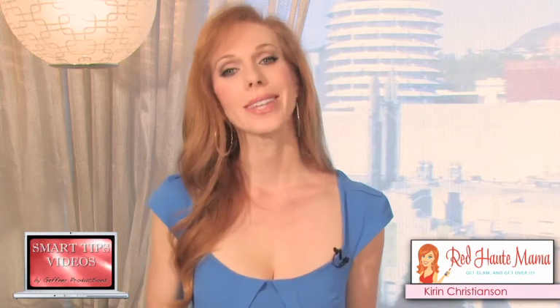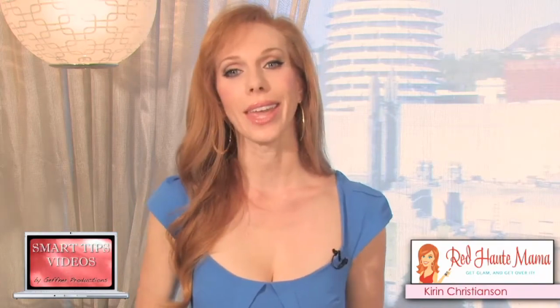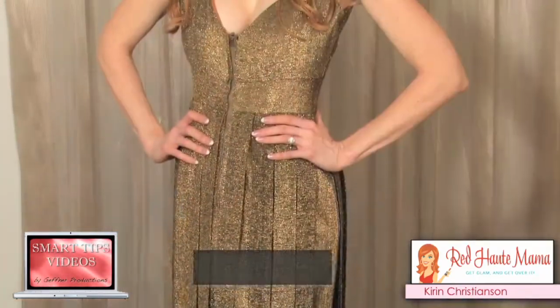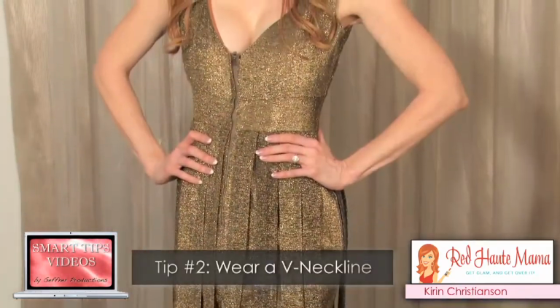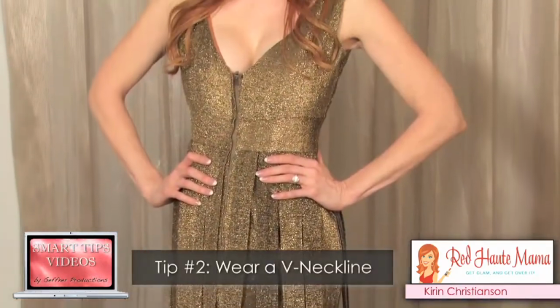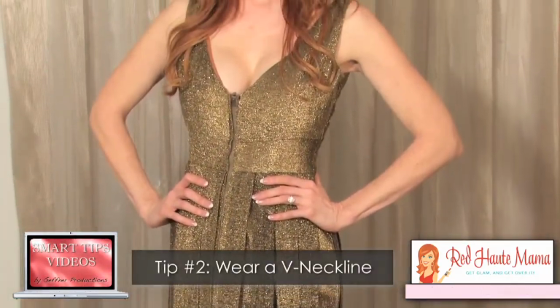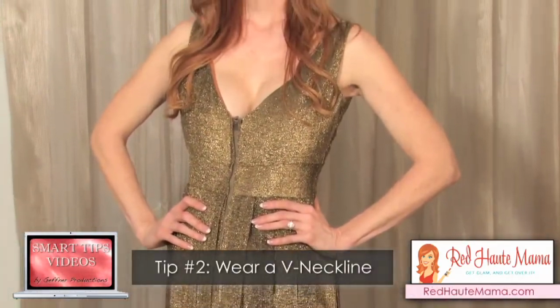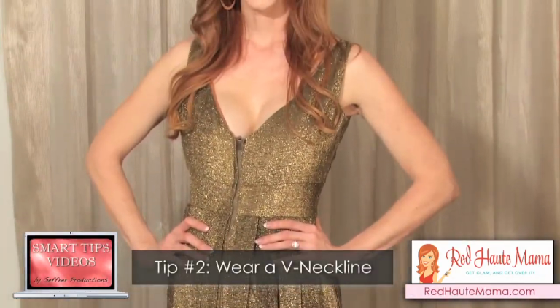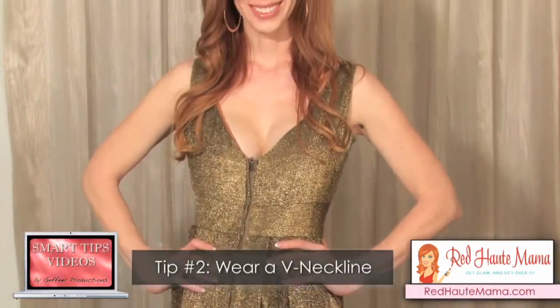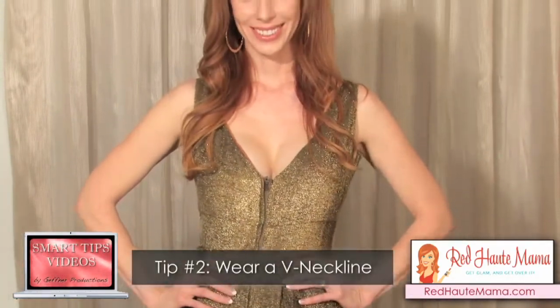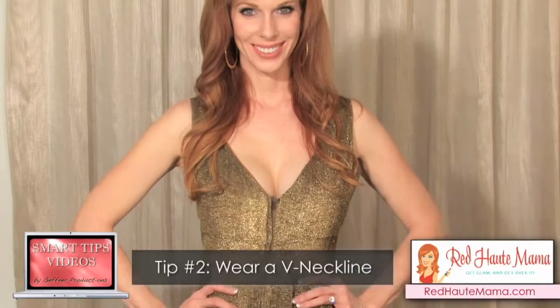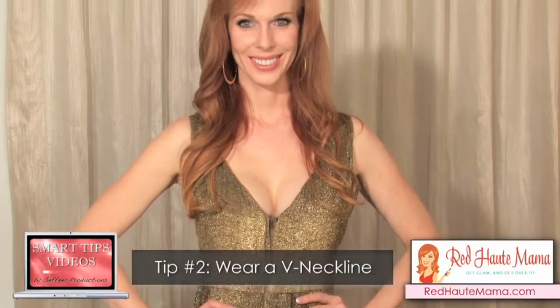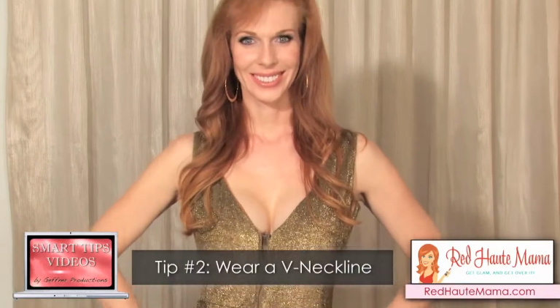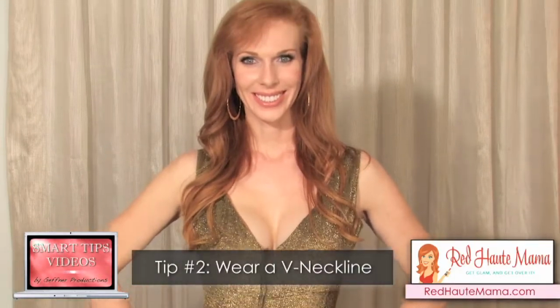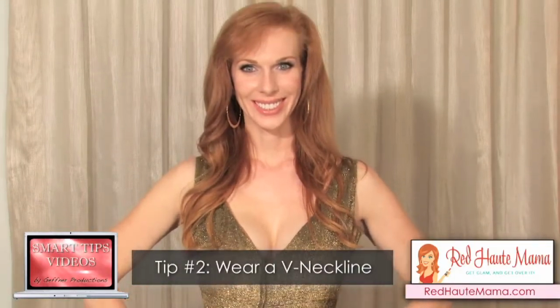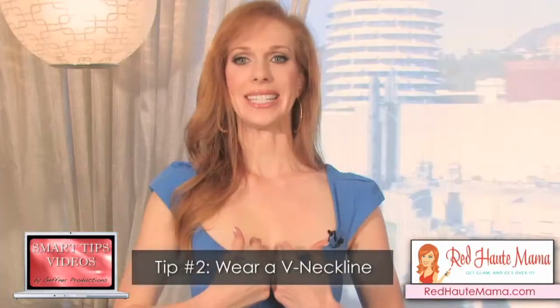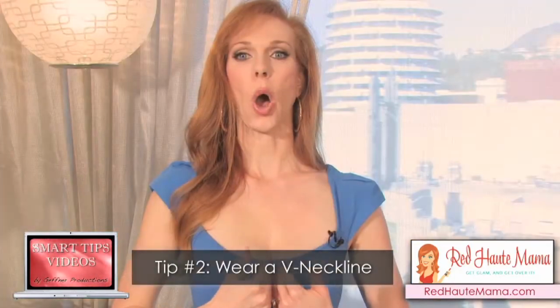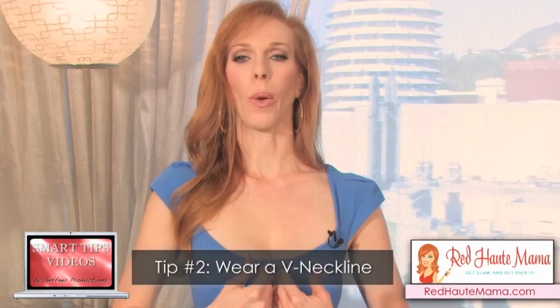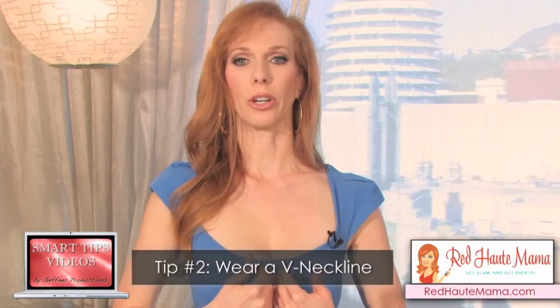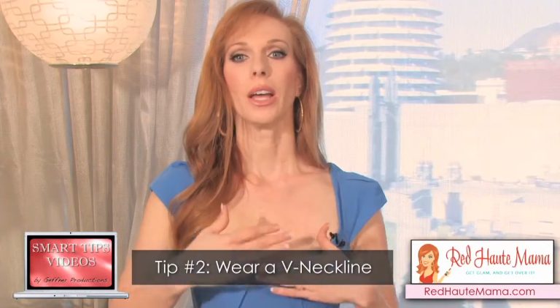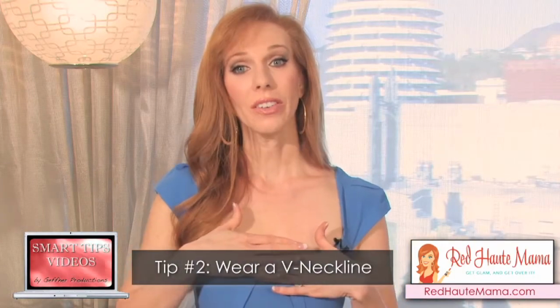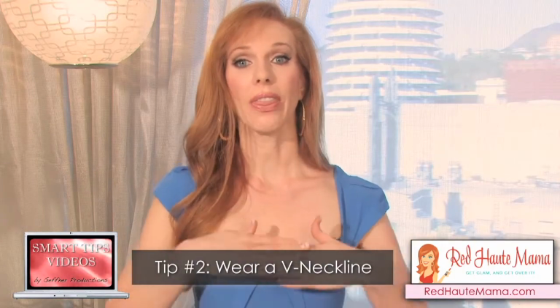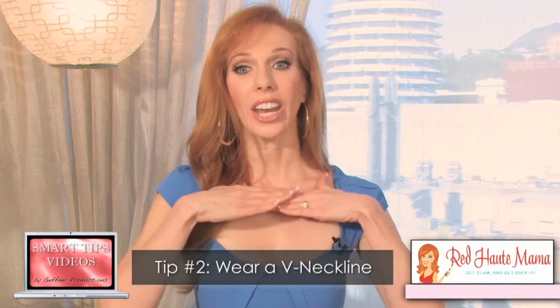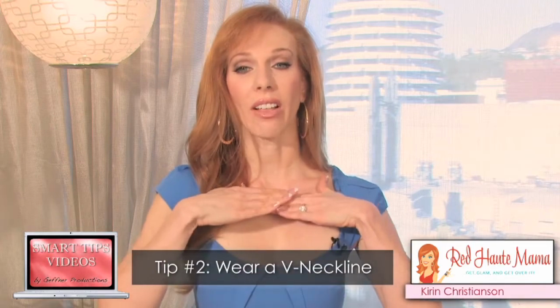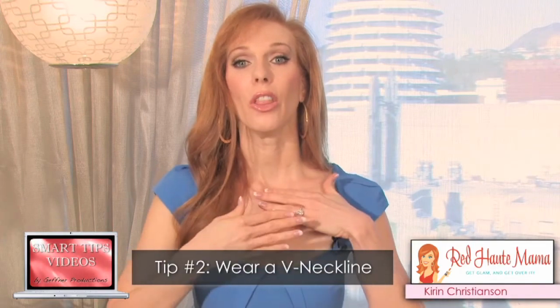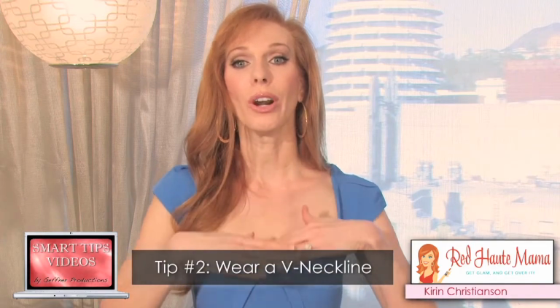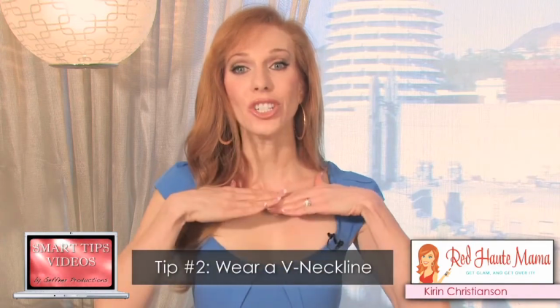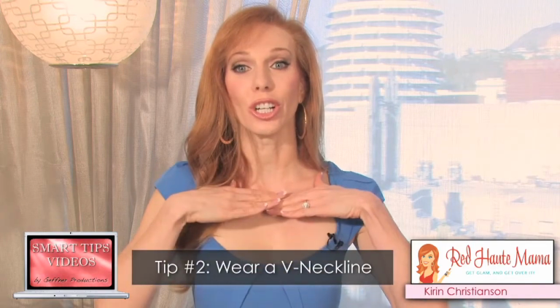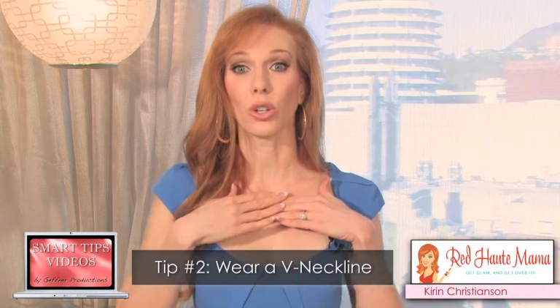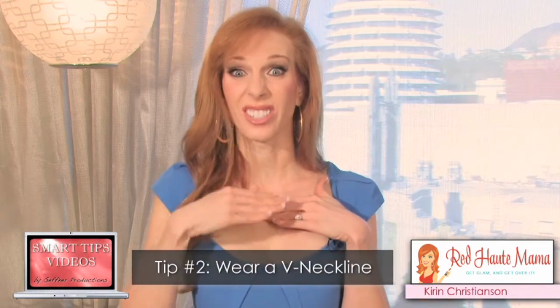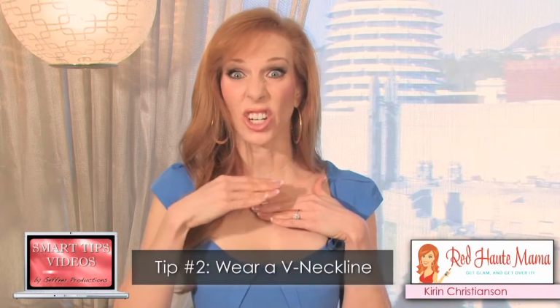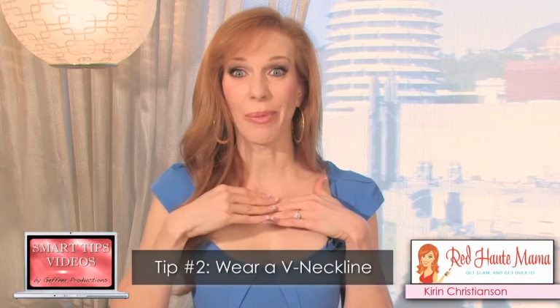The second thing is to make sure that you wear a V neckline — something where it's drawing the attention down and away from your neck. Believe it or not, the higher your neckline, the more attention you're going to draw towards that turkey gobbler.